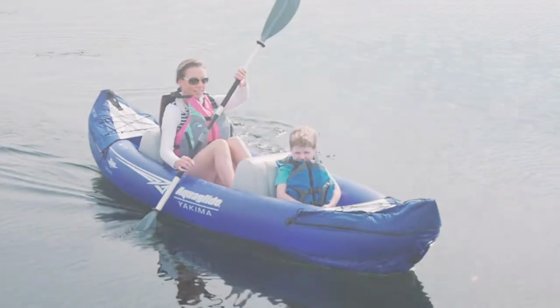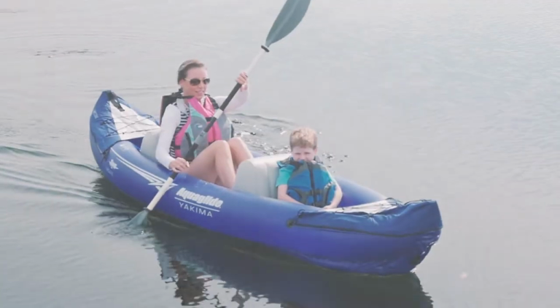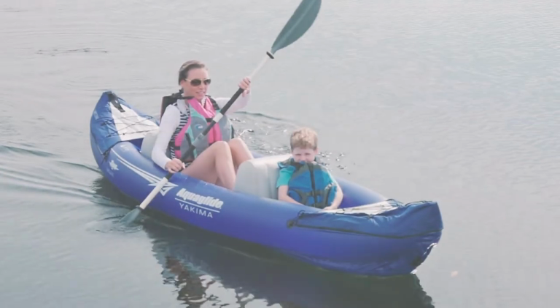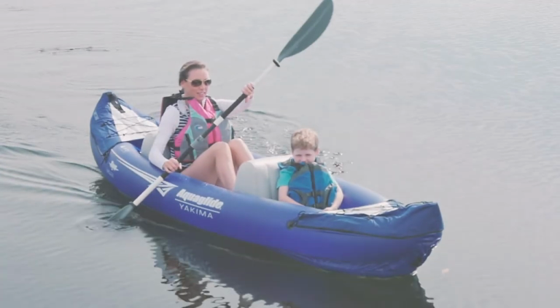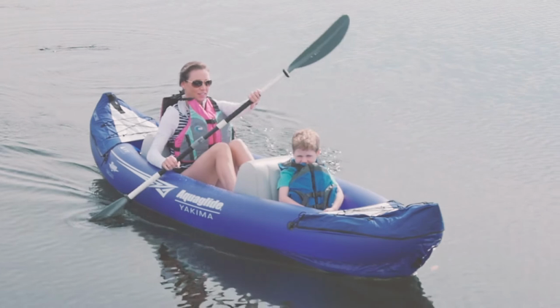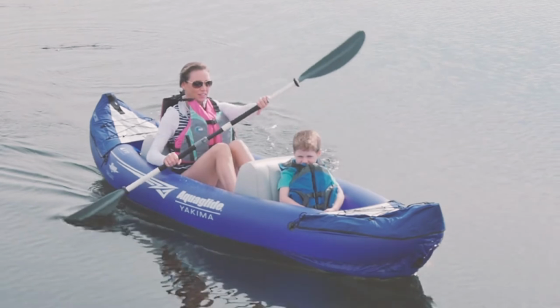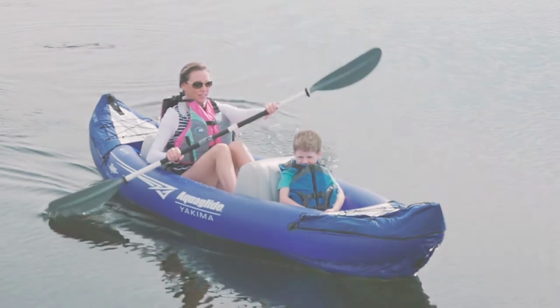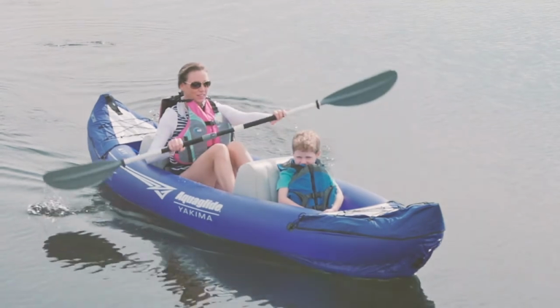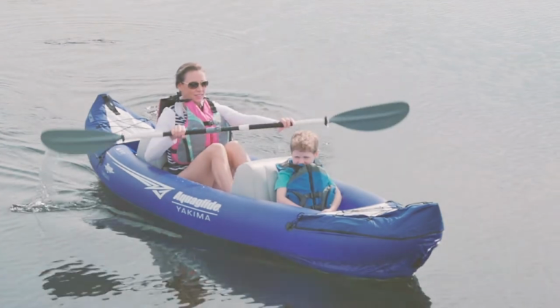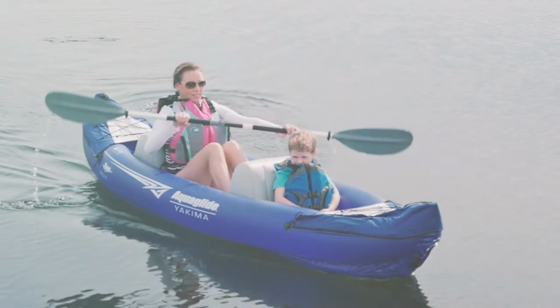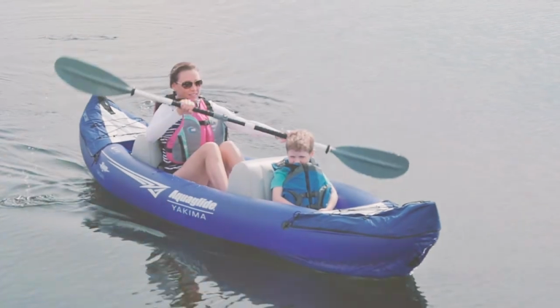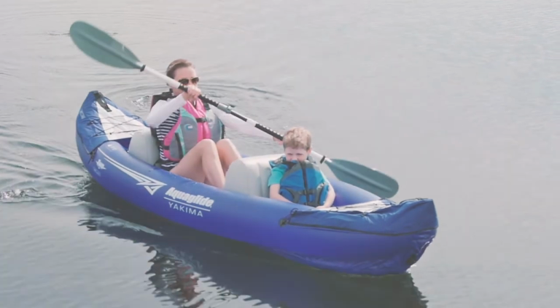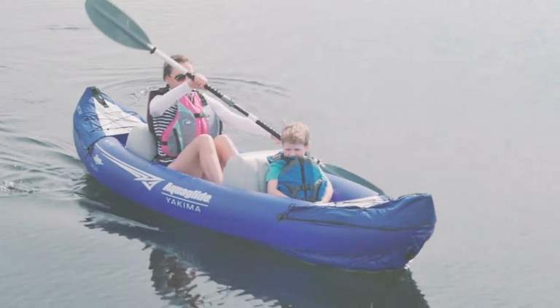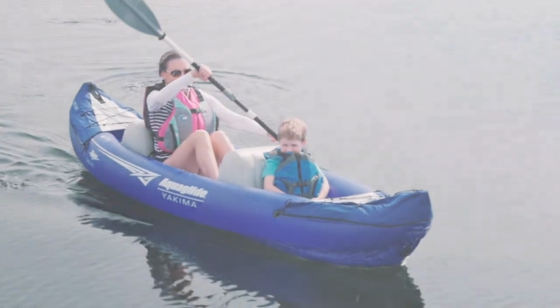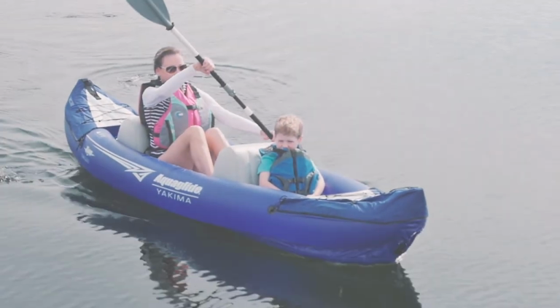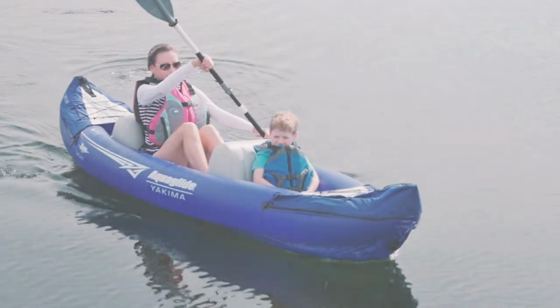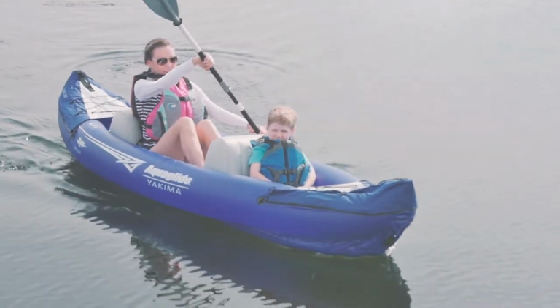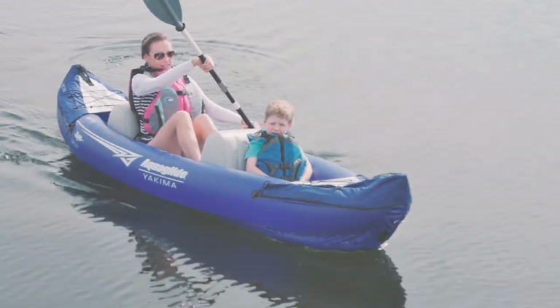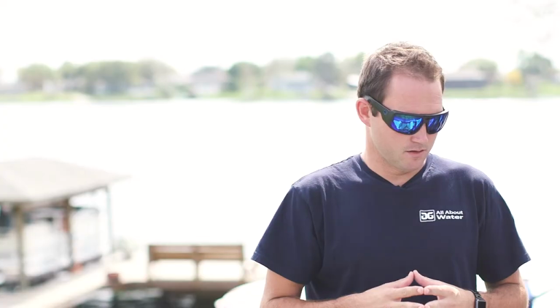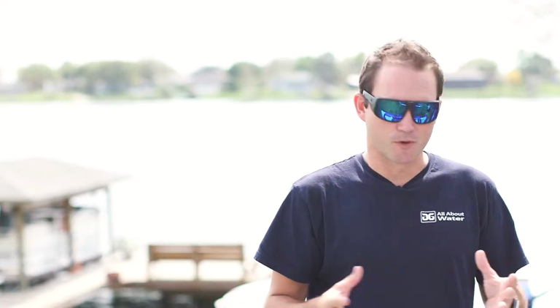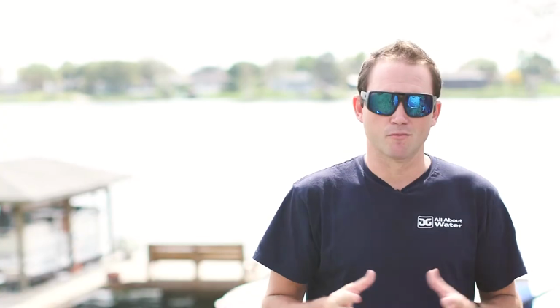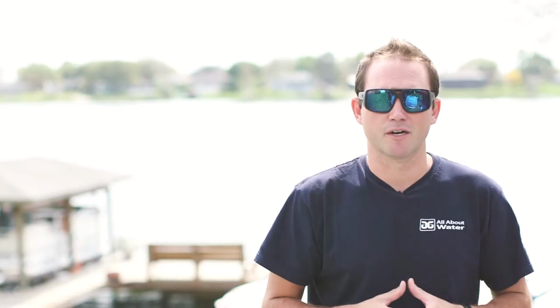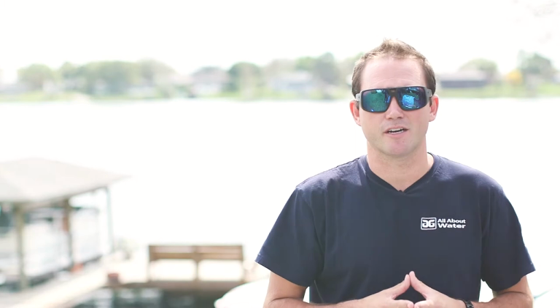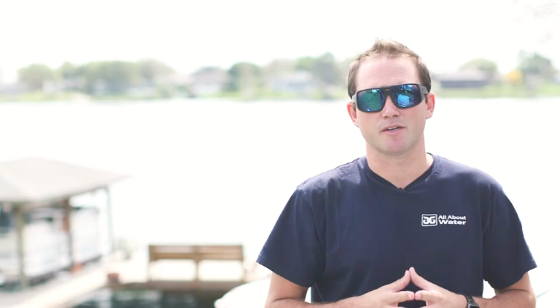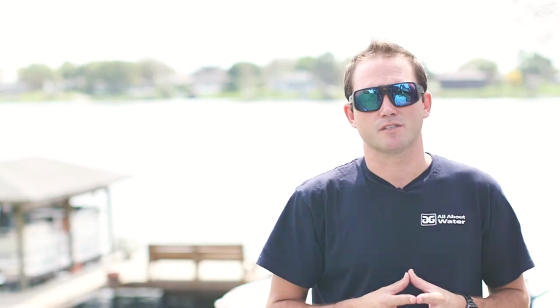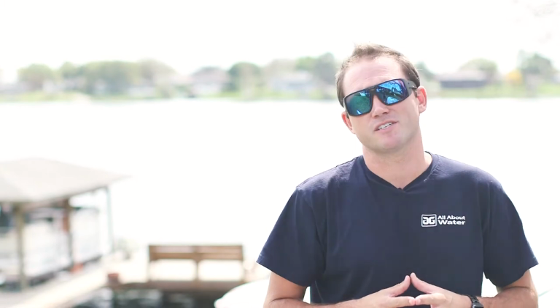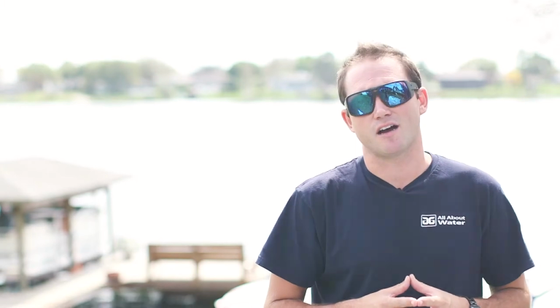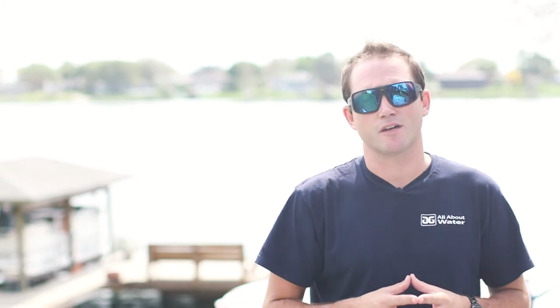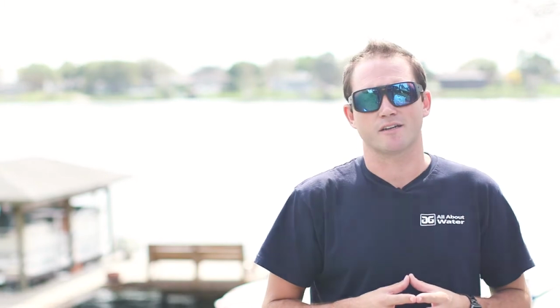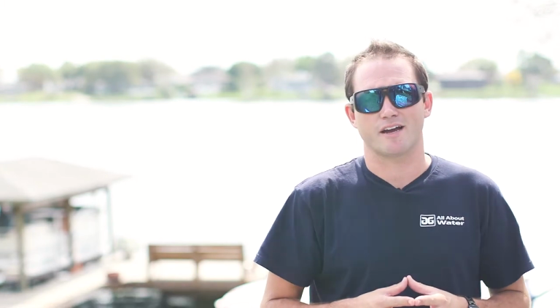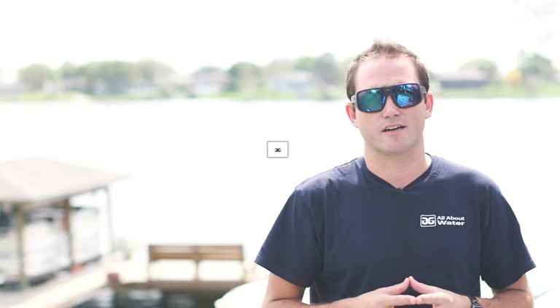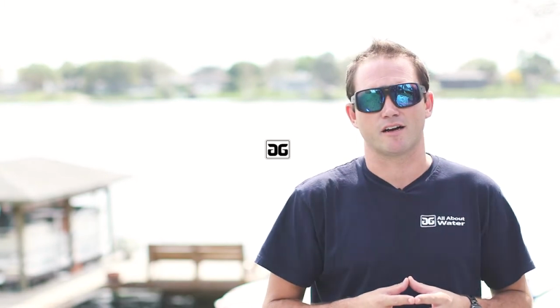This kayak only weighs 15 pounds — super light, super easy to handle. If you want to learn more about the Yakima, please visit aquaglidekayak.com.